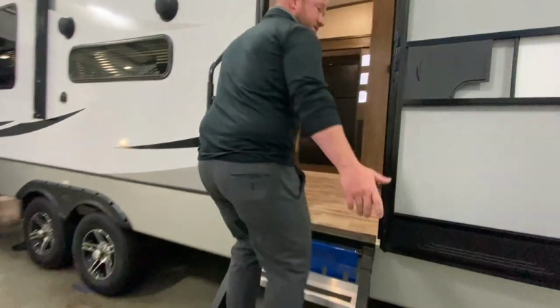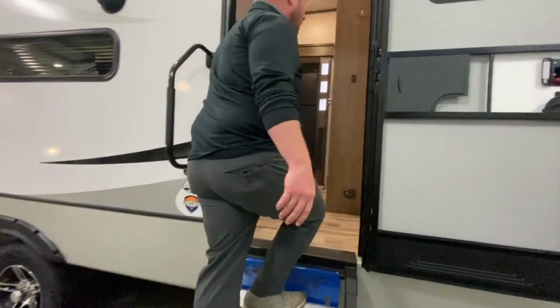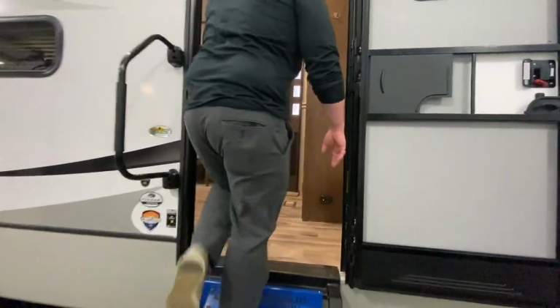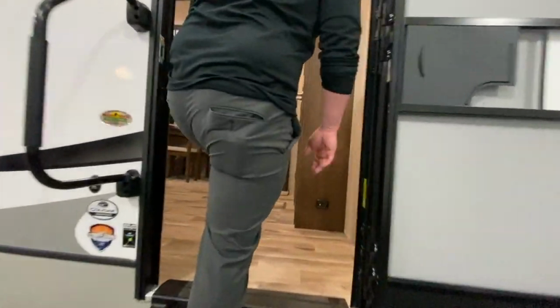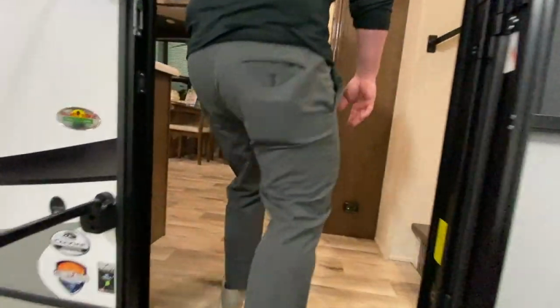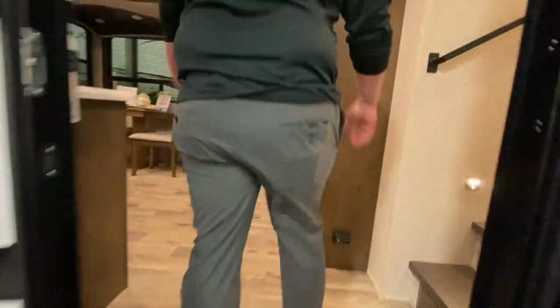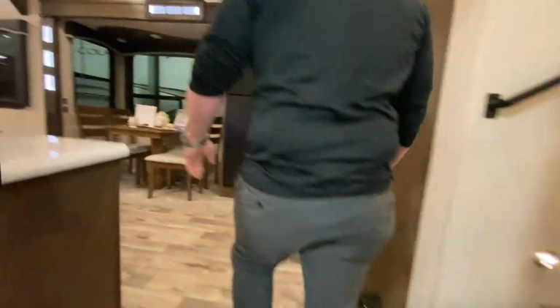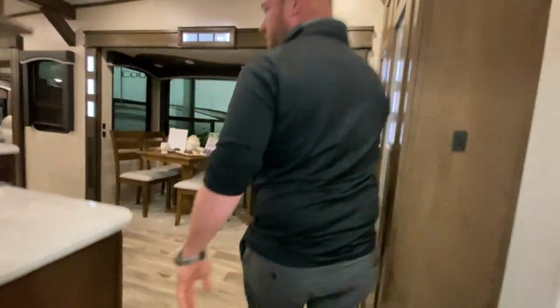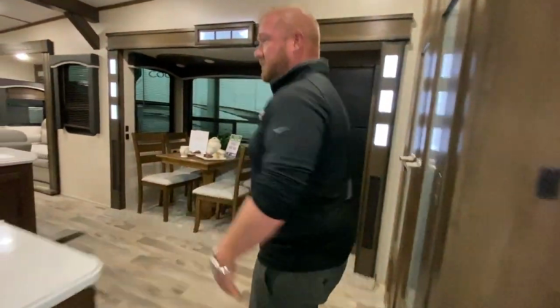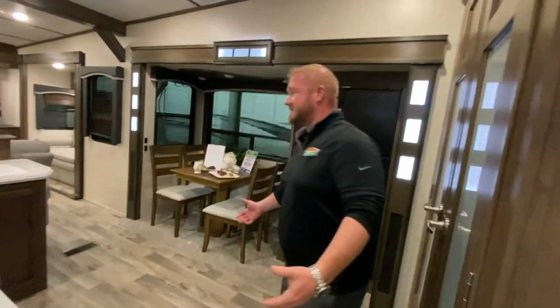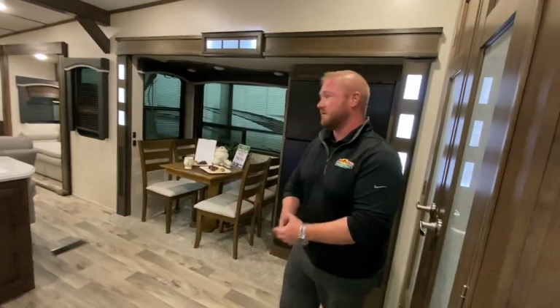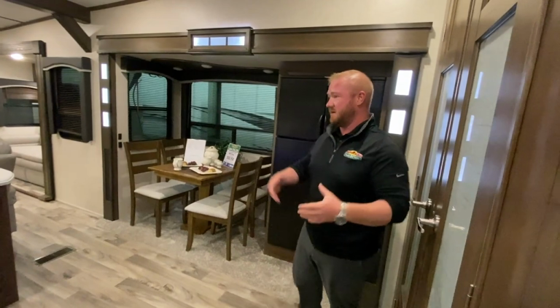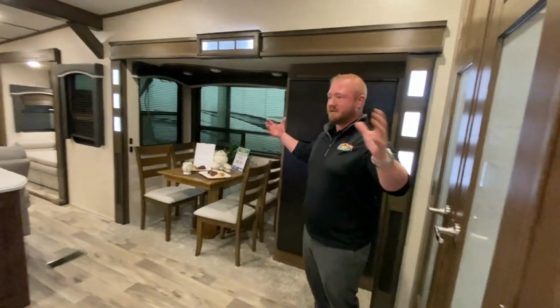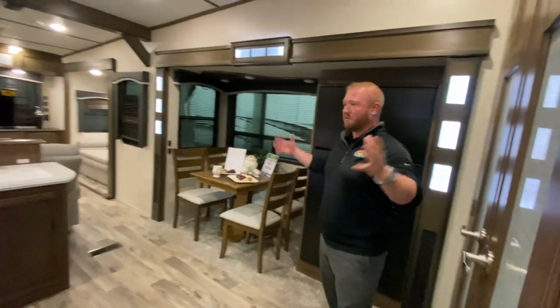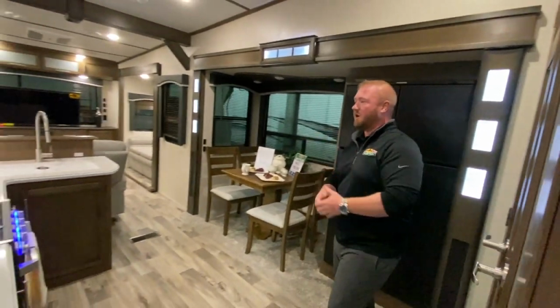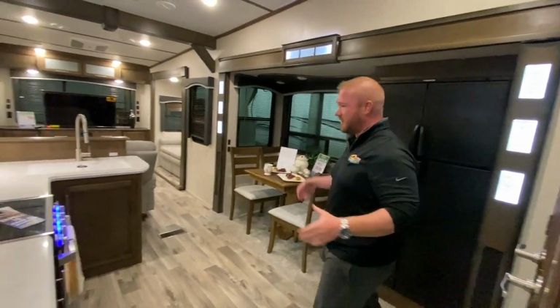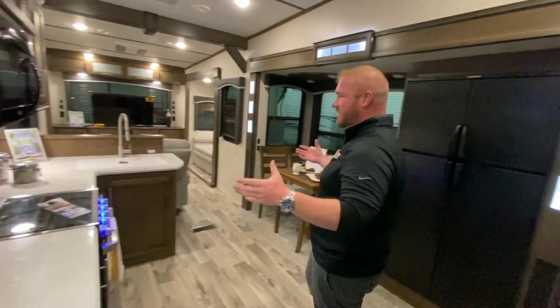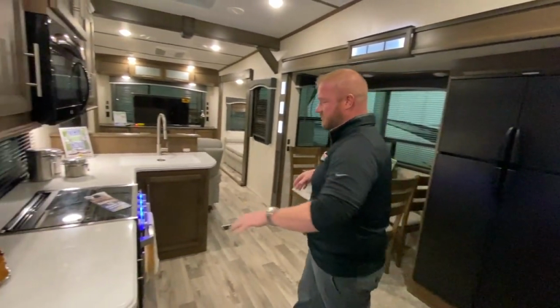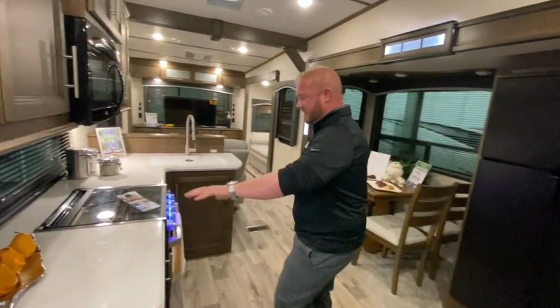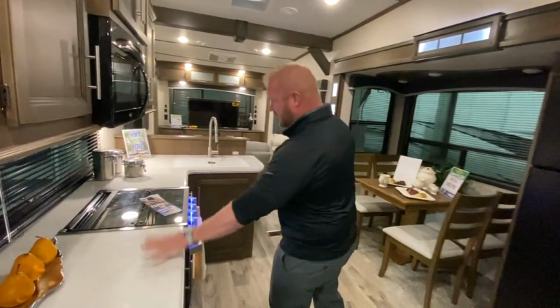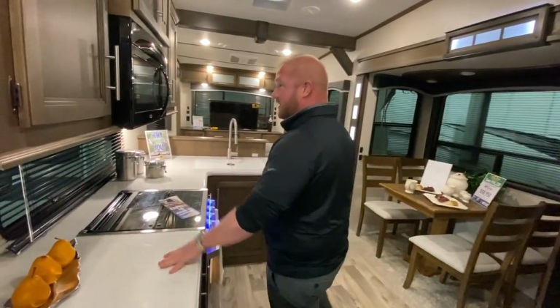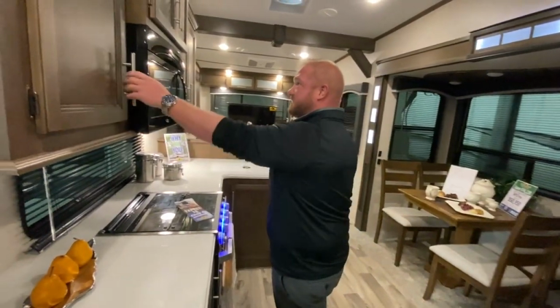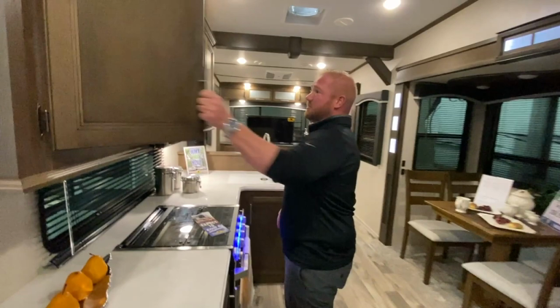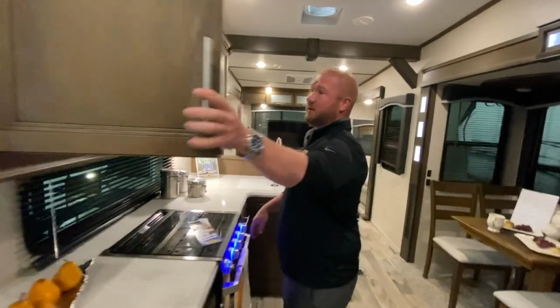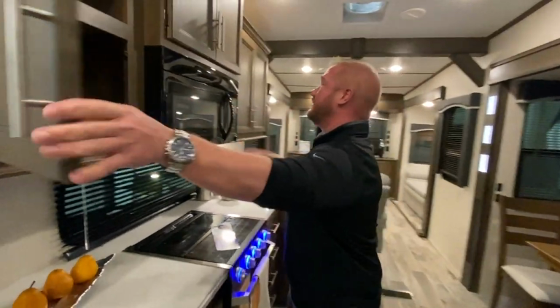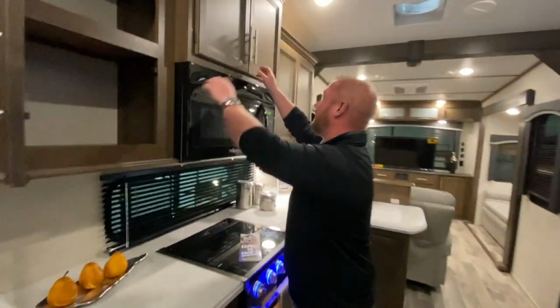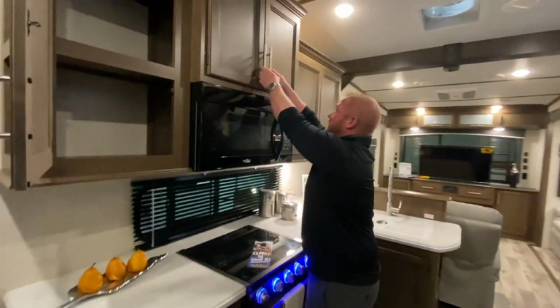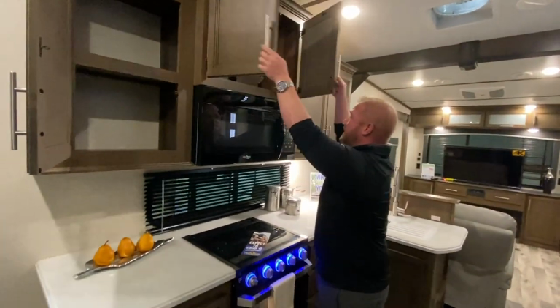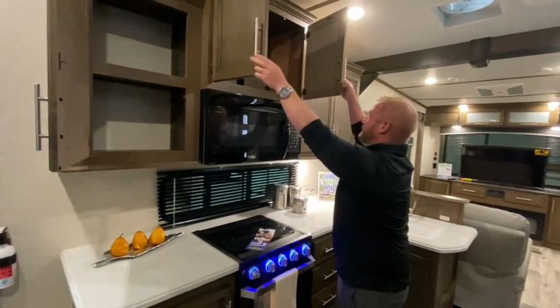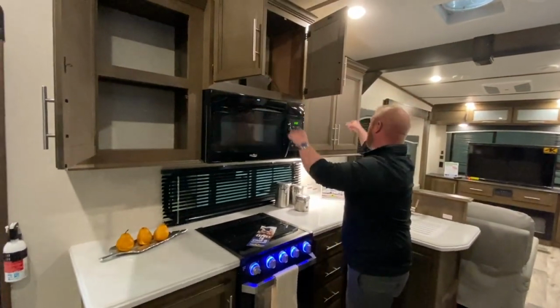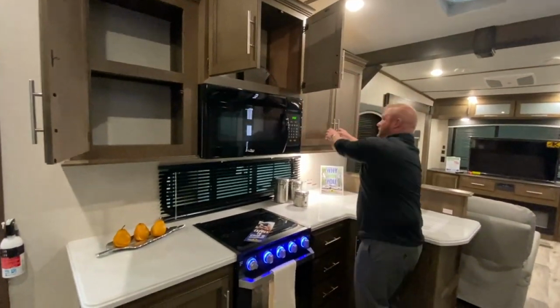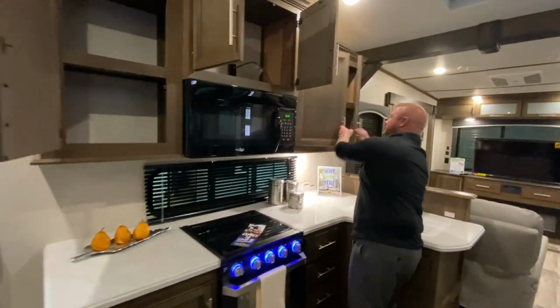So let's go ahead and walk inside. Once you get inside you're going to see a ton of room. Not only do you have a ton of room but you have lots of counter space. You have a lot of storage inside of here all across this.